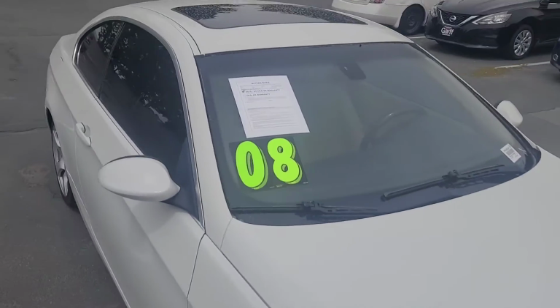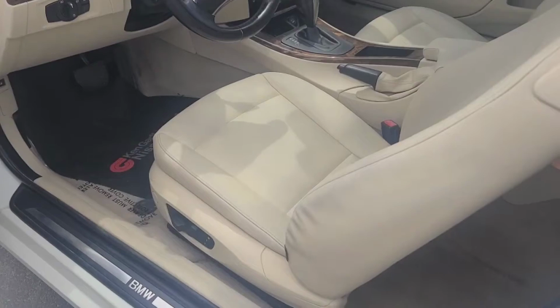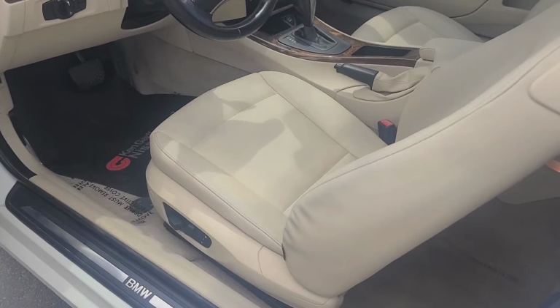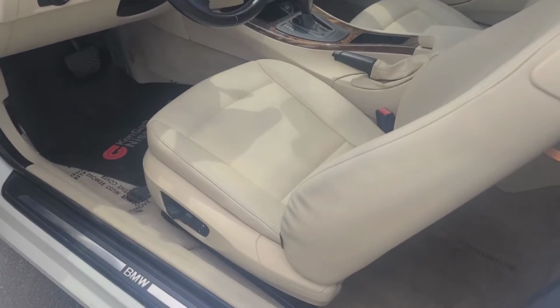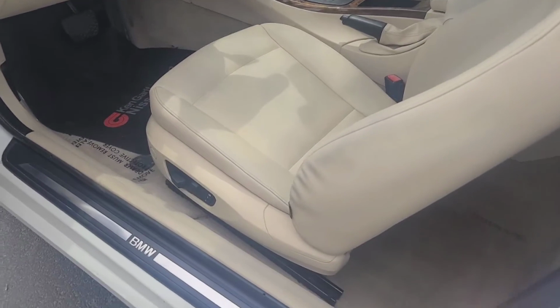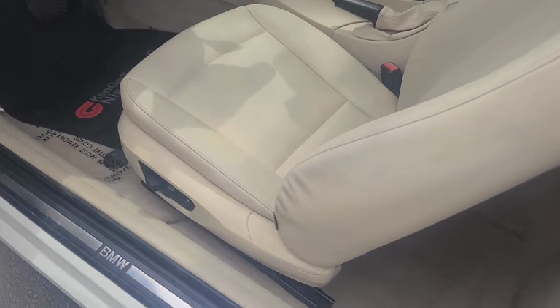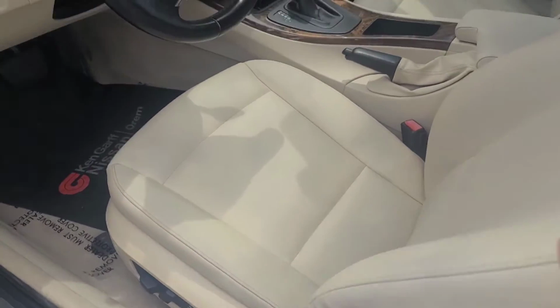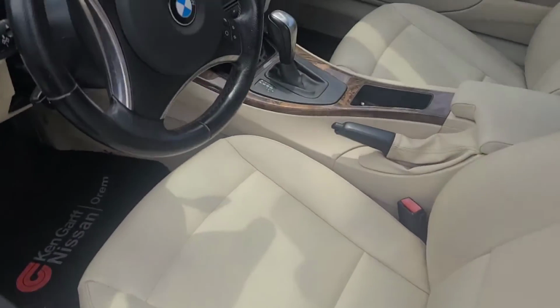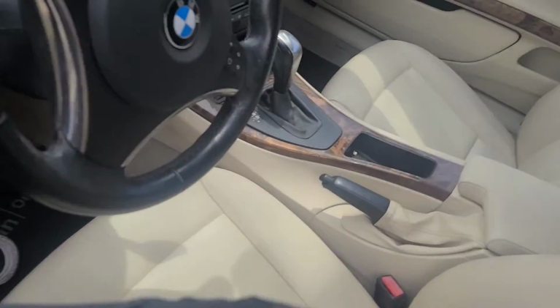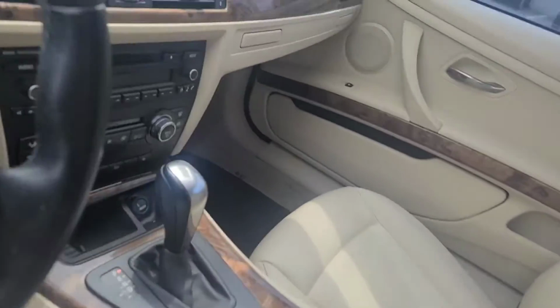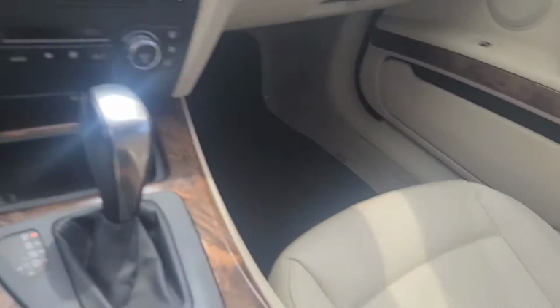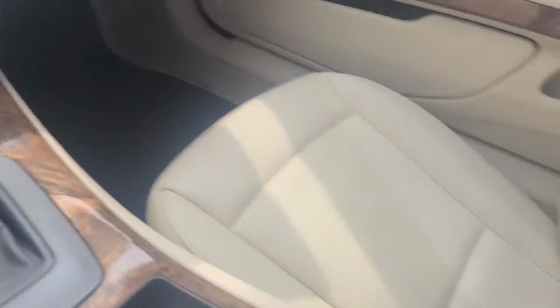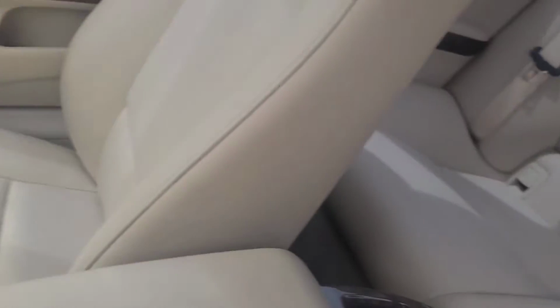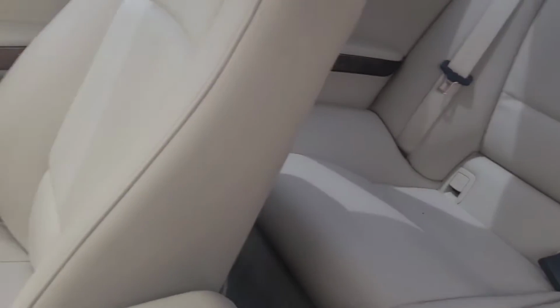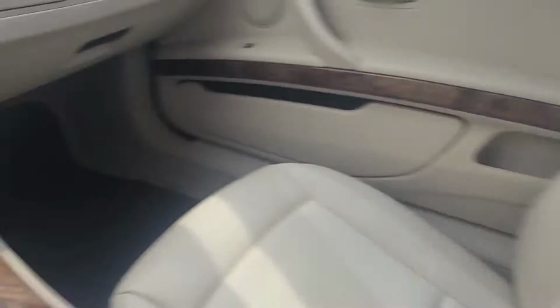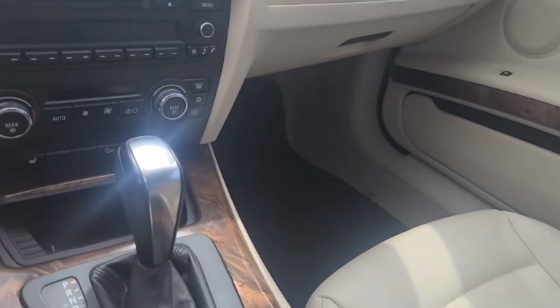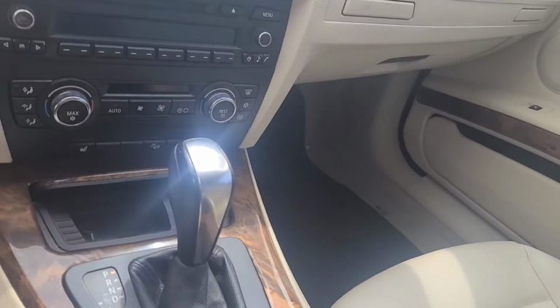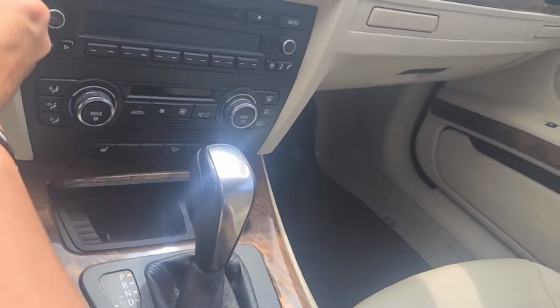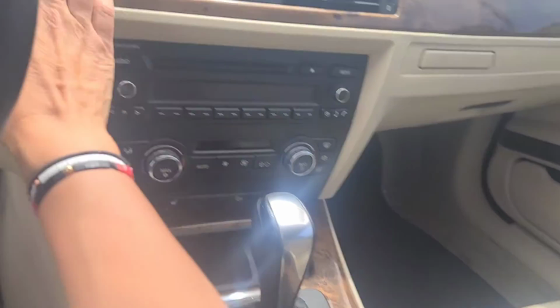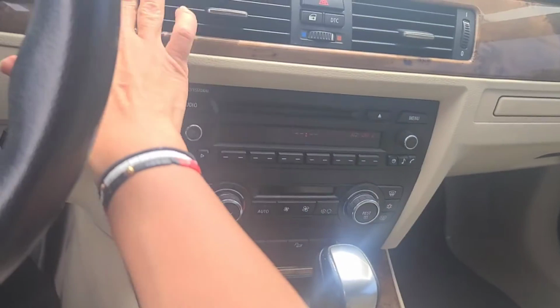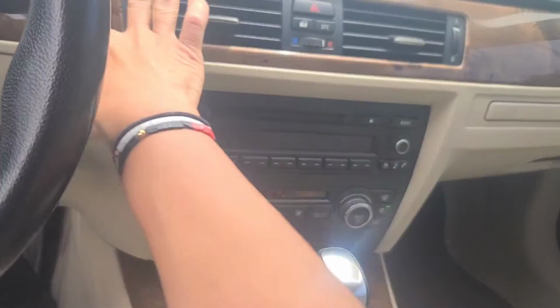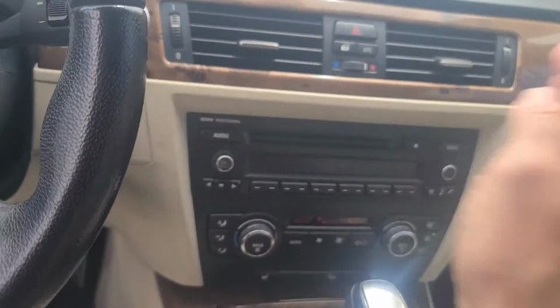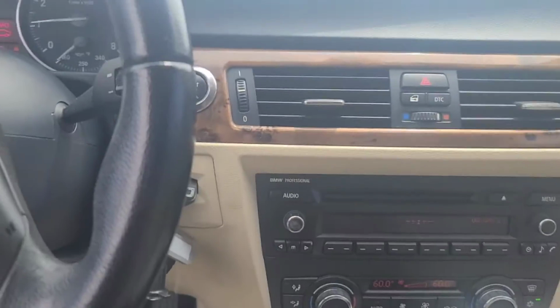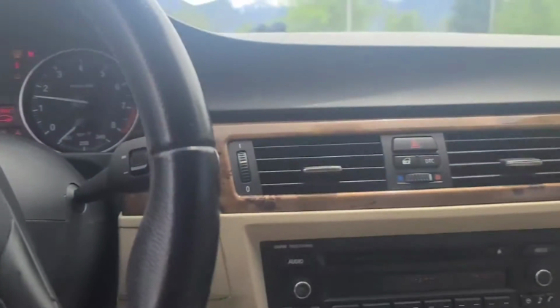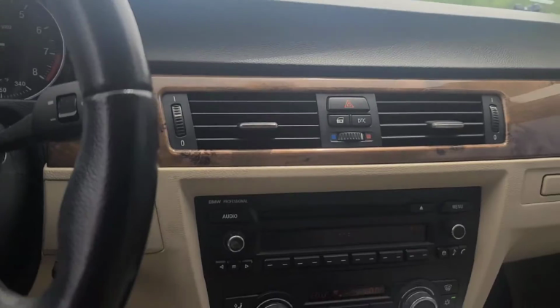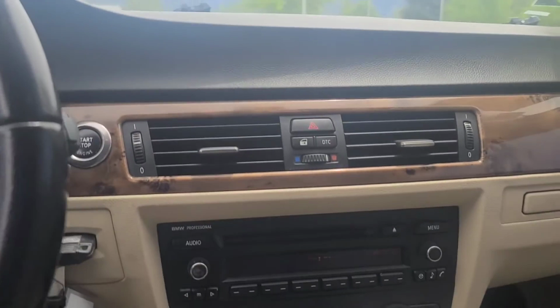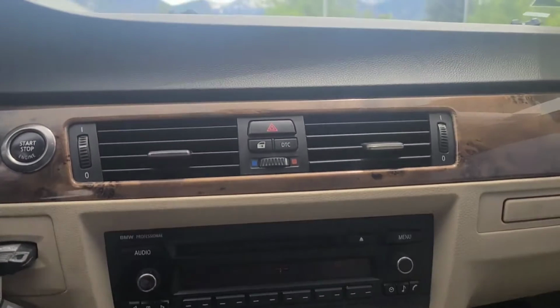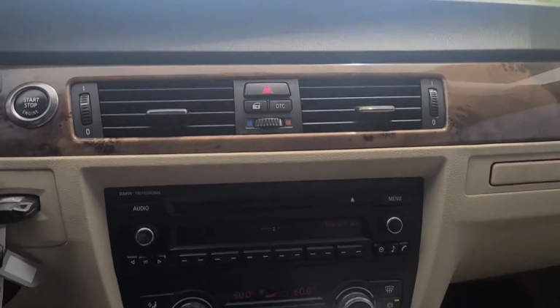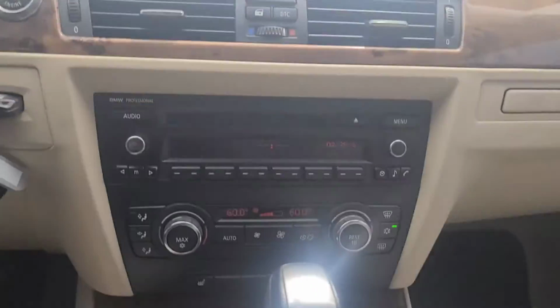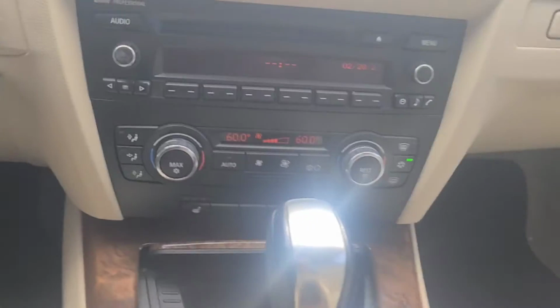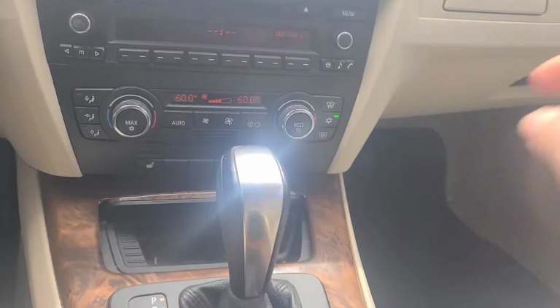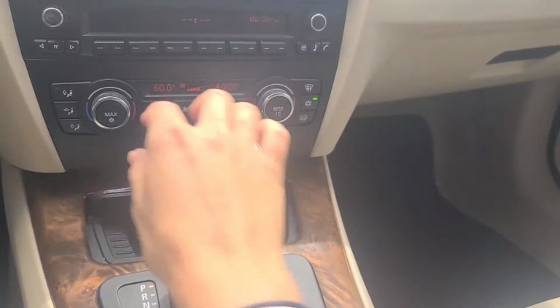It has leather seats, power seats, and a light interior. Look at that. I'm going to put that in and start the car with the push start — back in the day, what? Oh my goodness.